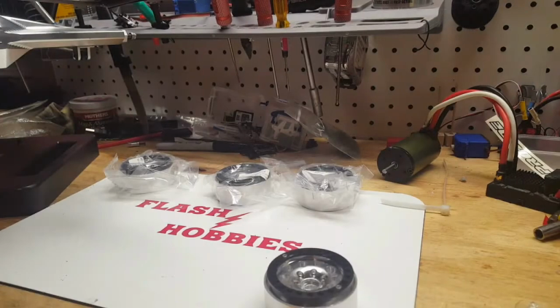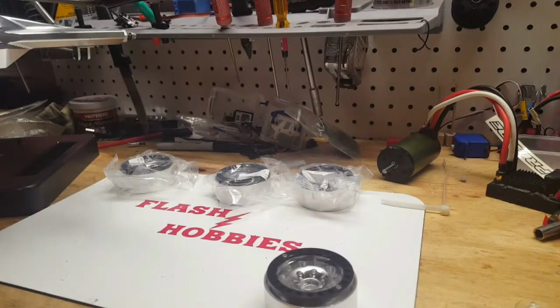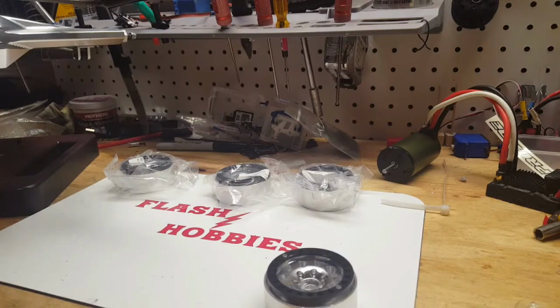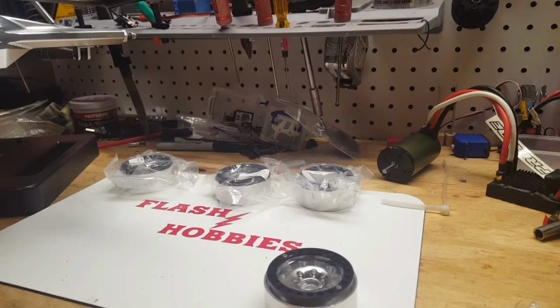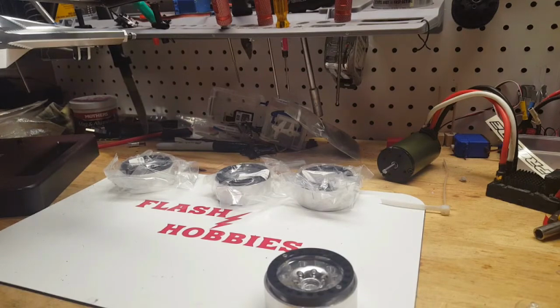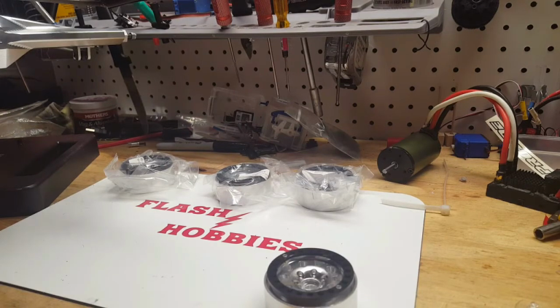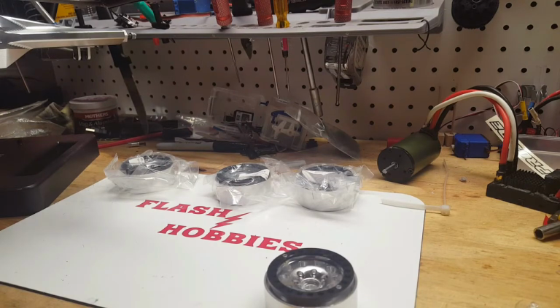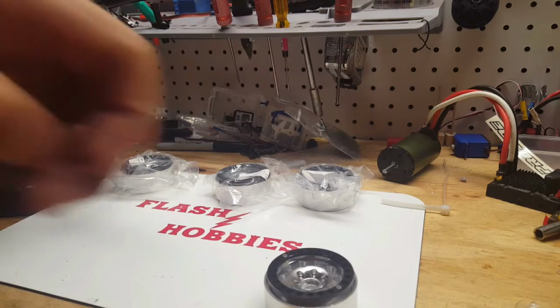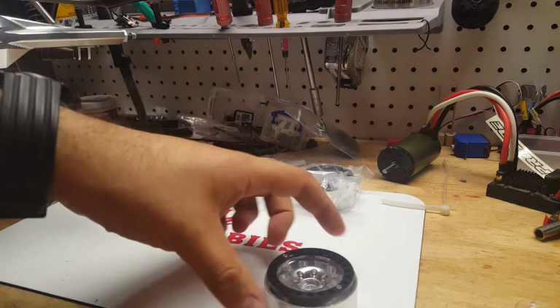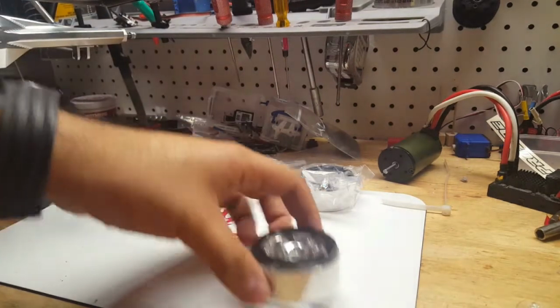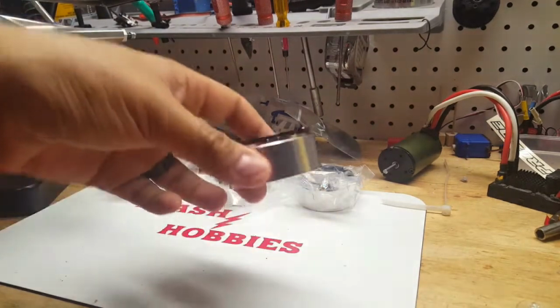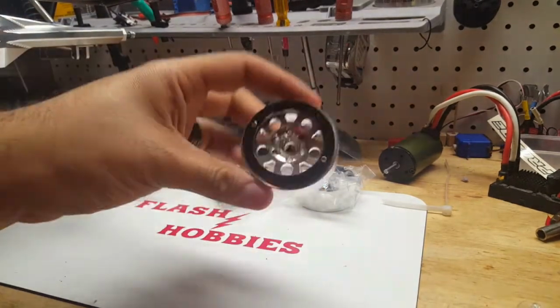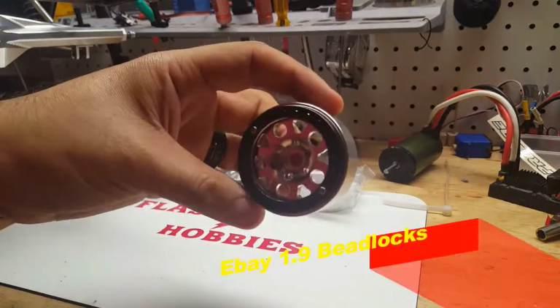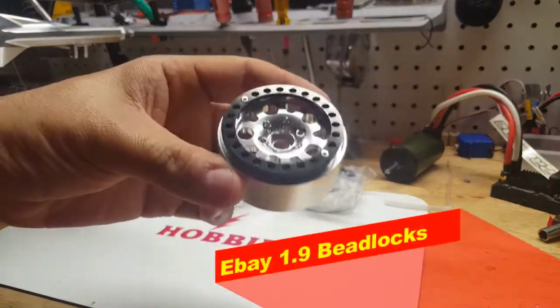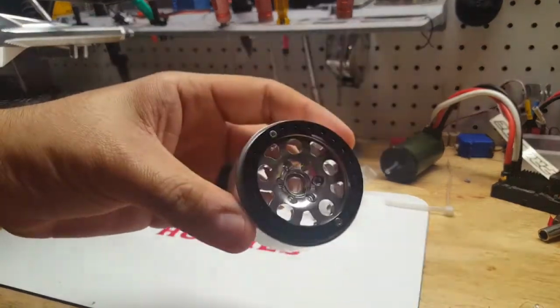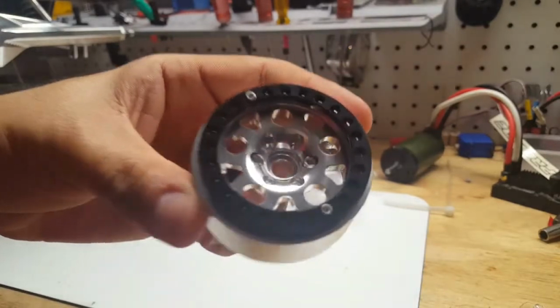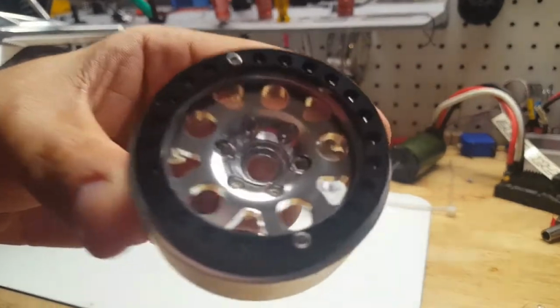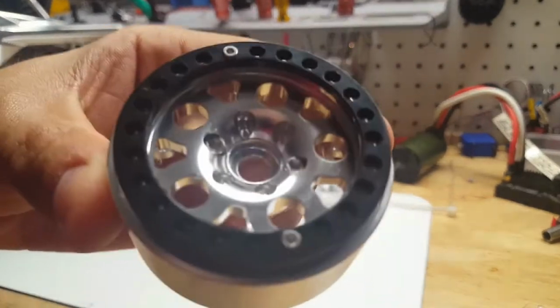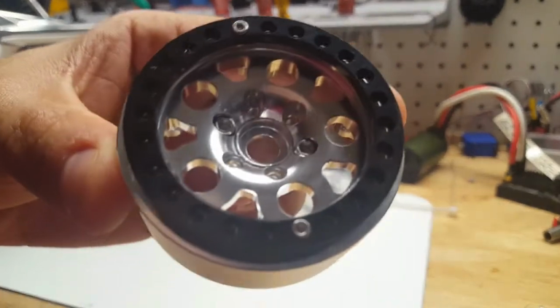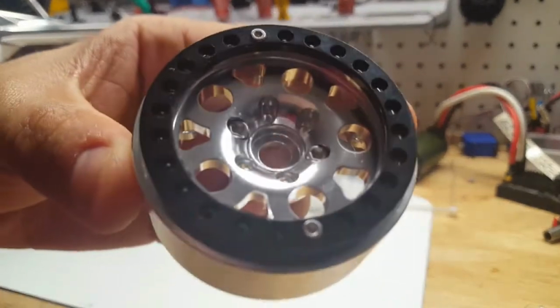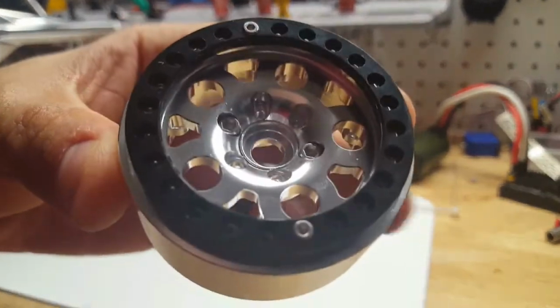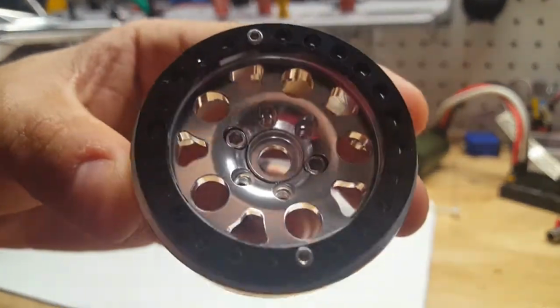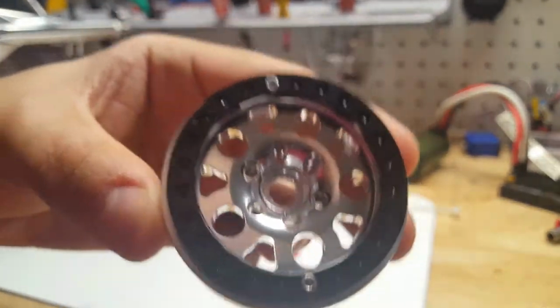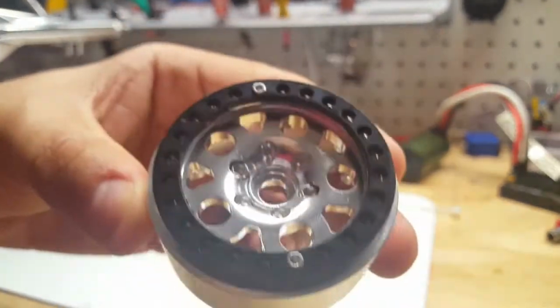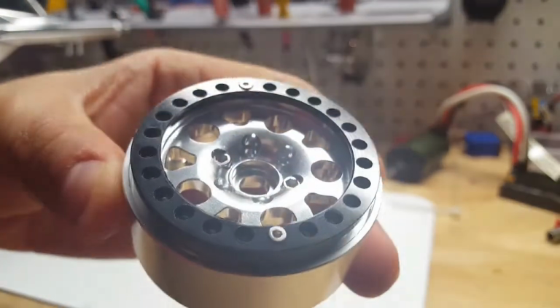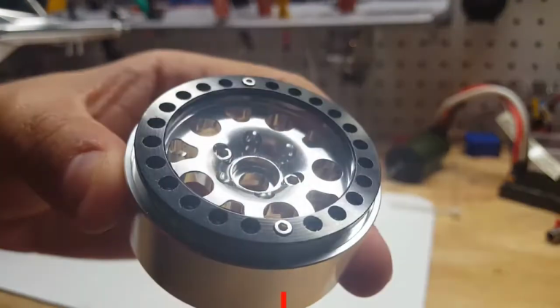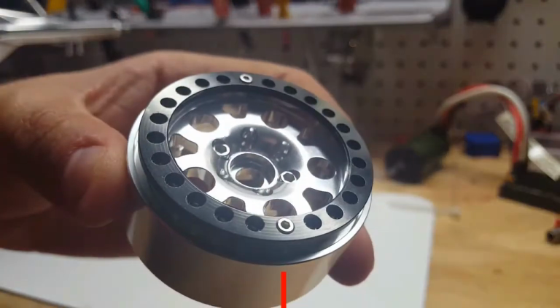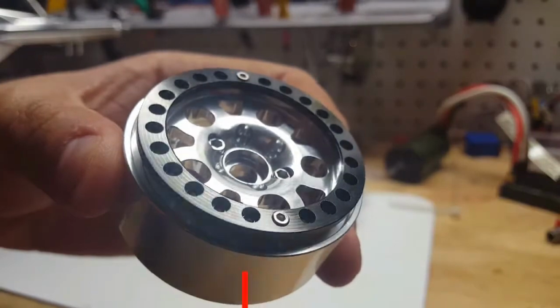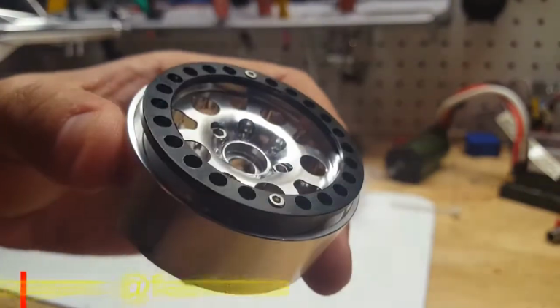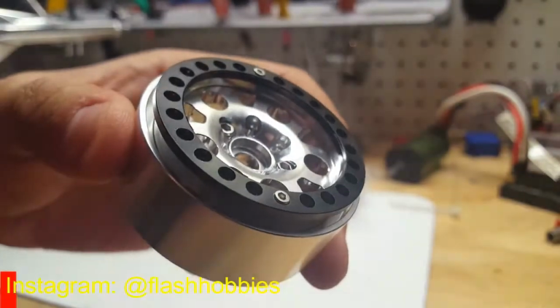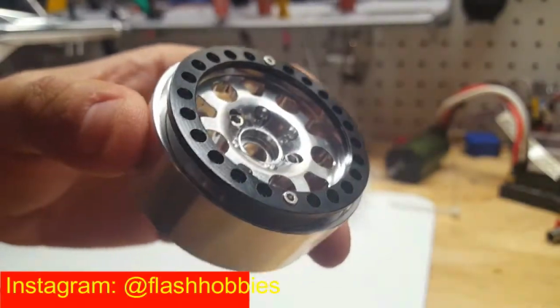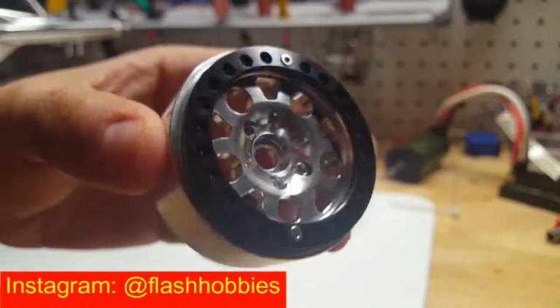Hey everyone, Flash from Flash Hobbies here. My tiny wheels finally came in — these are the 1.9 beadlocks that I ordered off of eBay. I'll leave a link in the description below so you can see where I got these from.